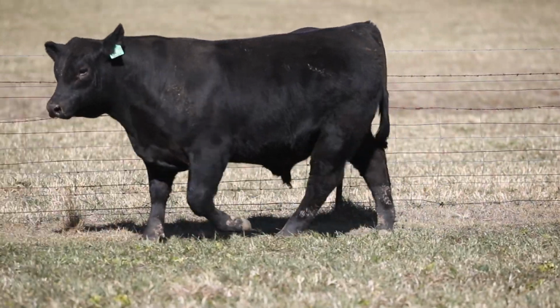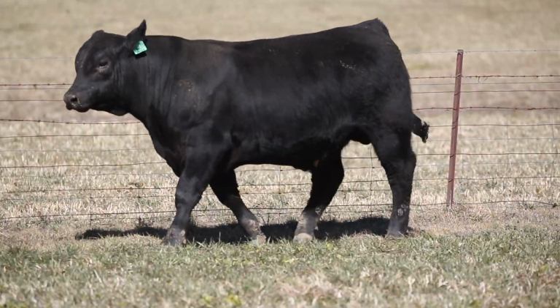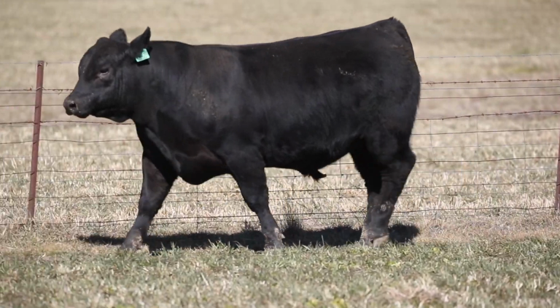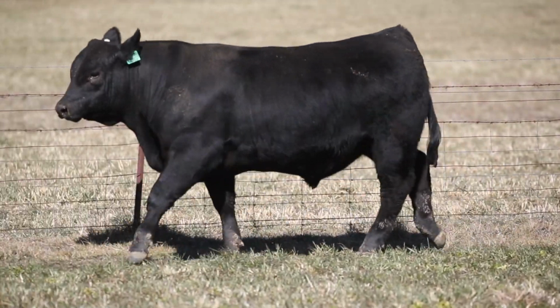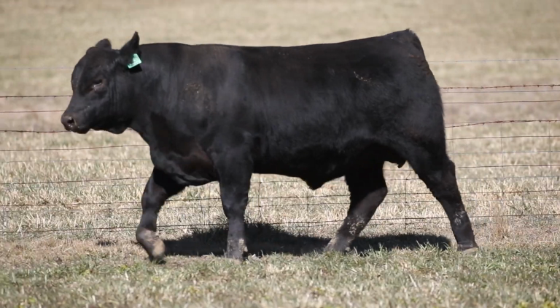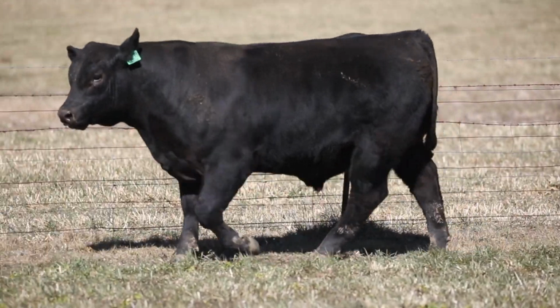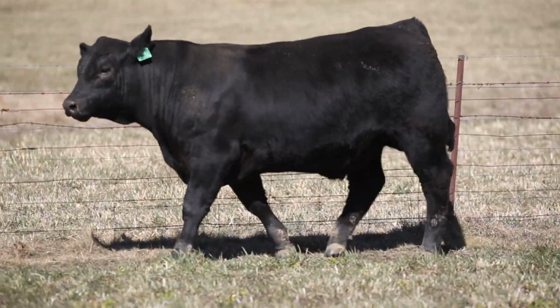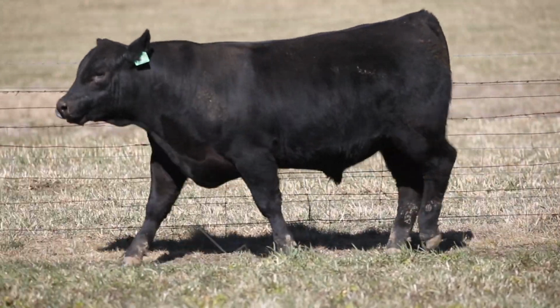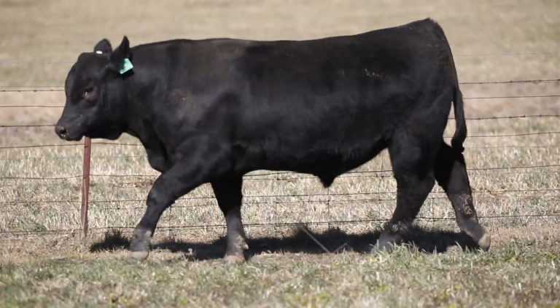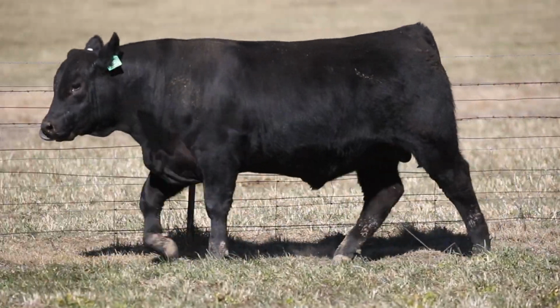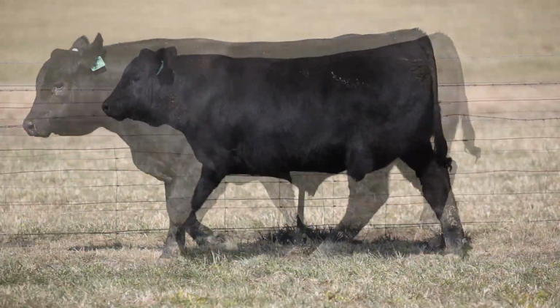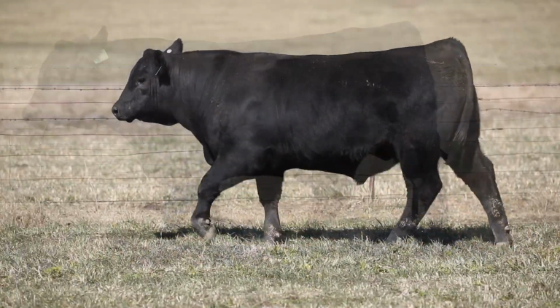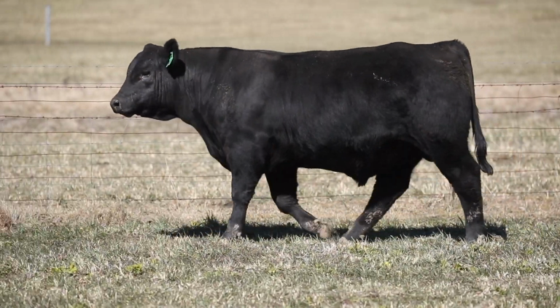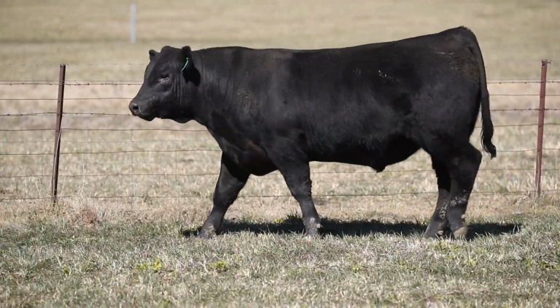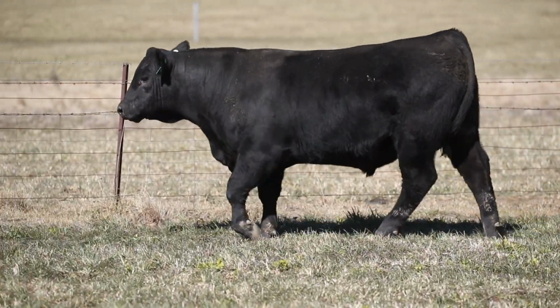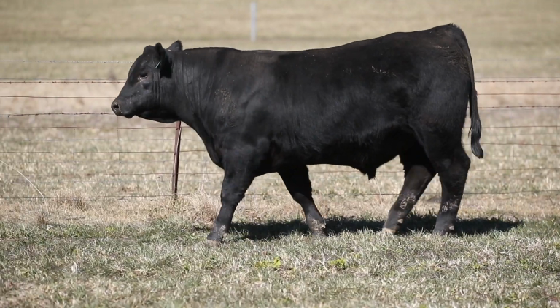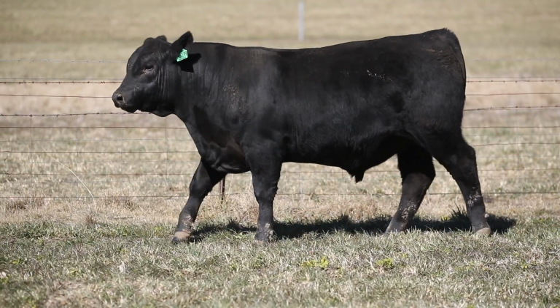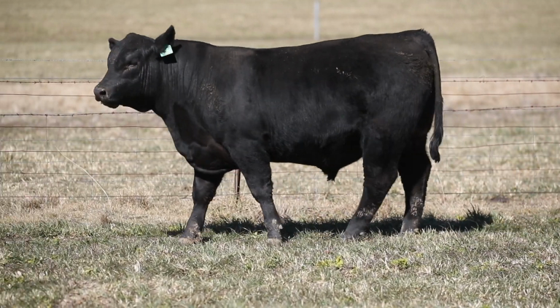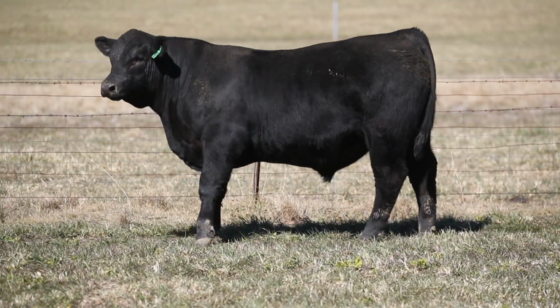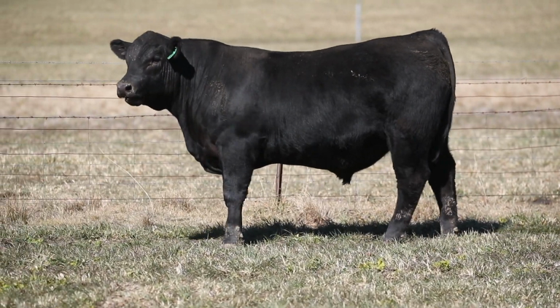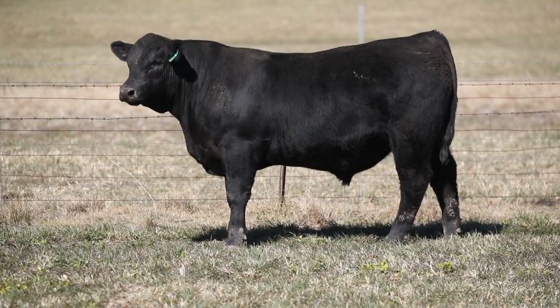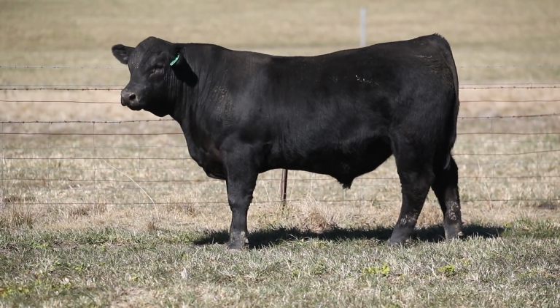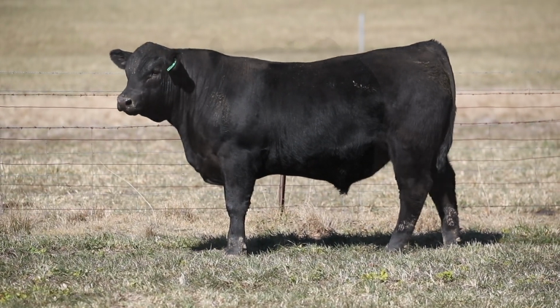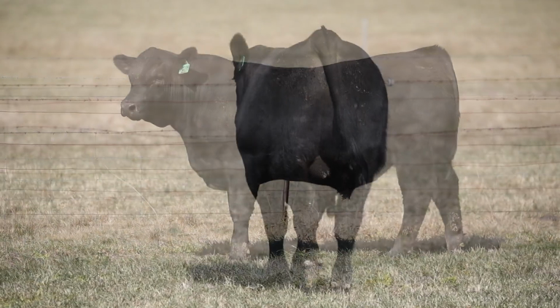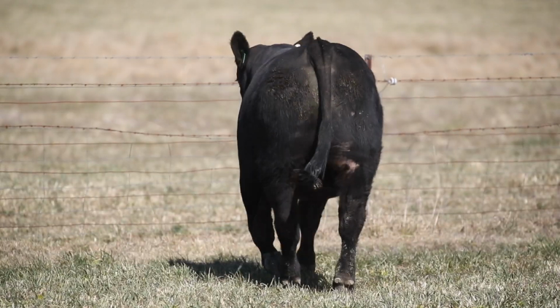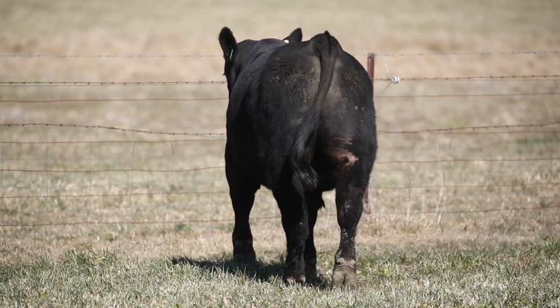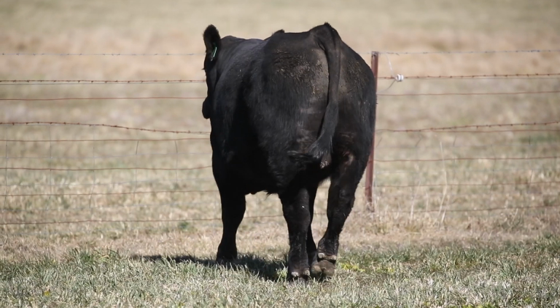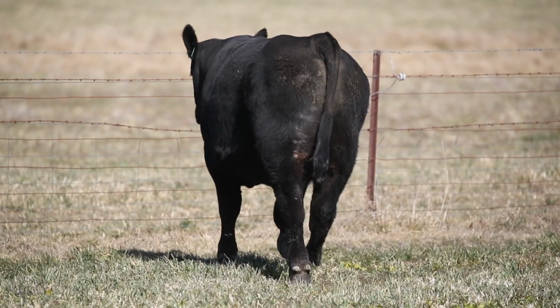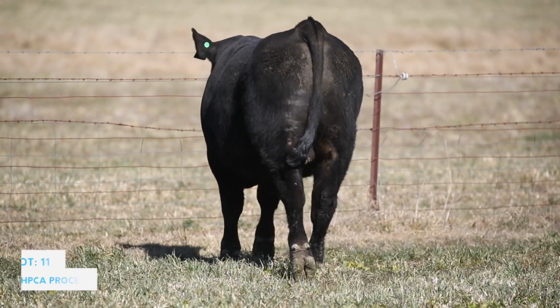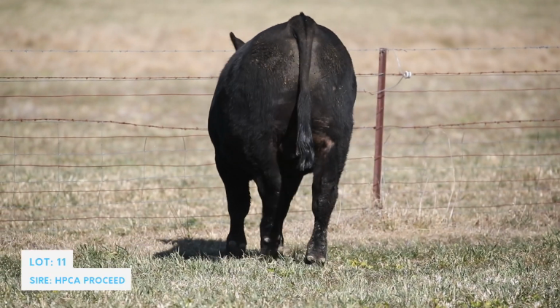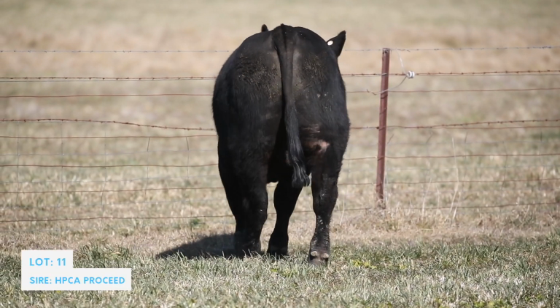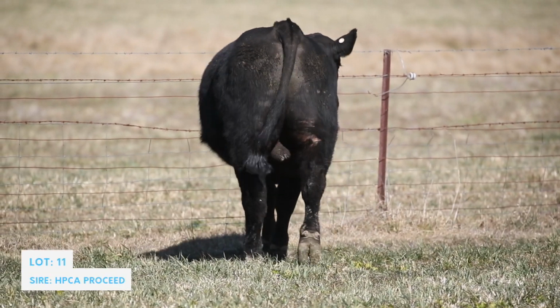With Proceed, we really wanted to use that bull himself heavily. He's the highest marbling bull in the States now, and he's one of those rare bulls that's got marbling and muscle — we haven't been able to find that combination in the past. There's nothing more exciting for us than to have a really good Proceed son out of one of our favorite cows.